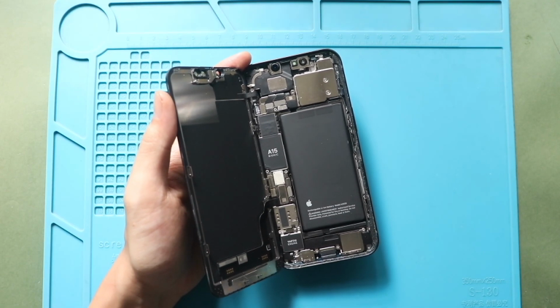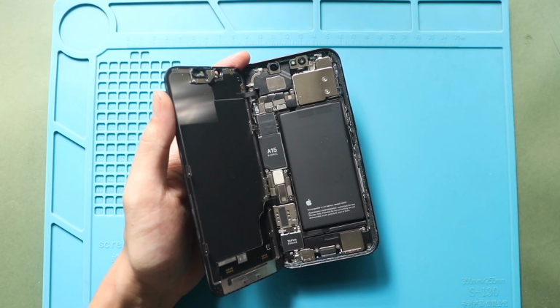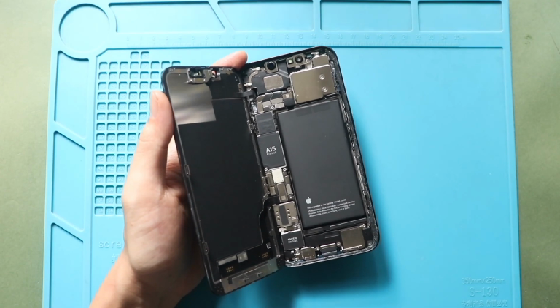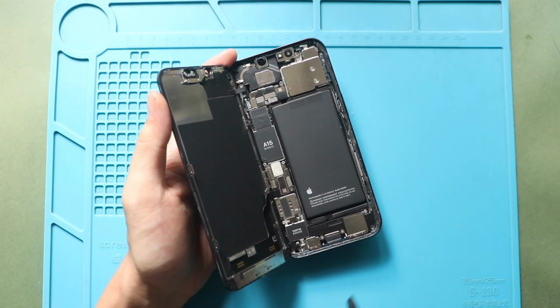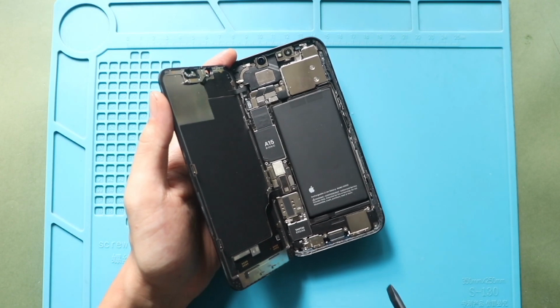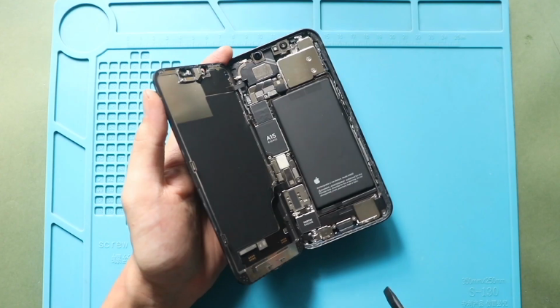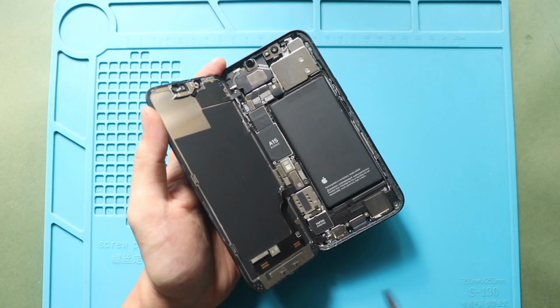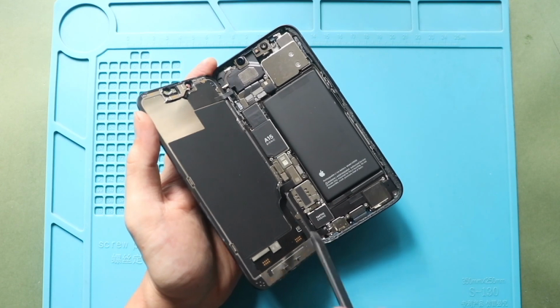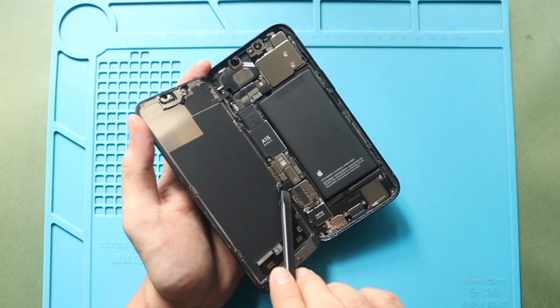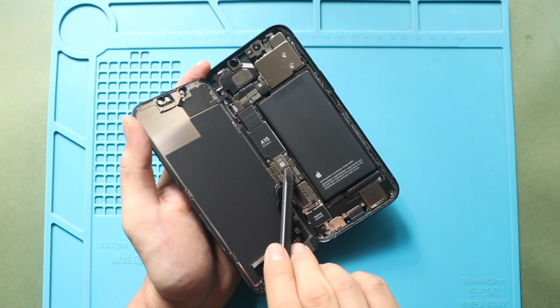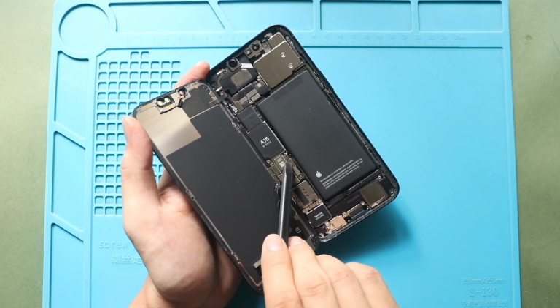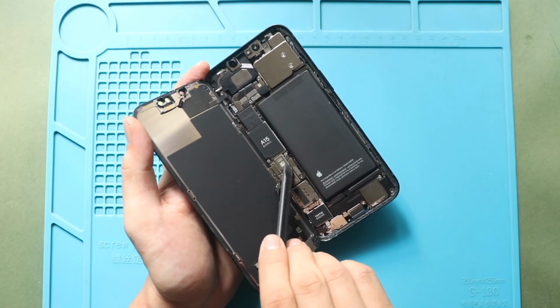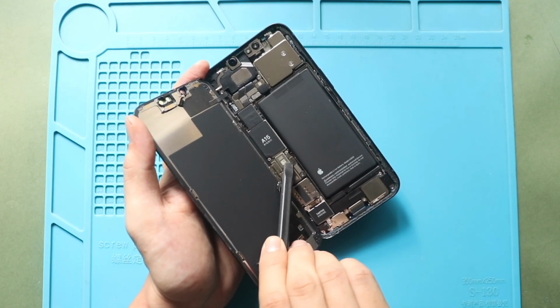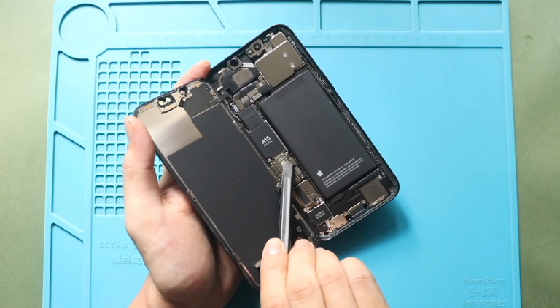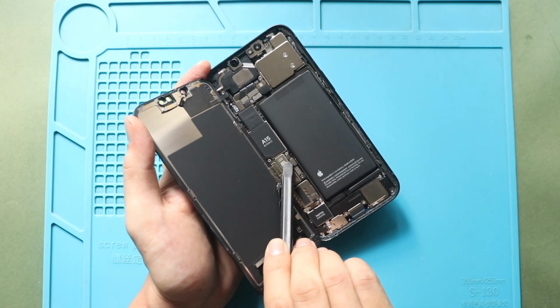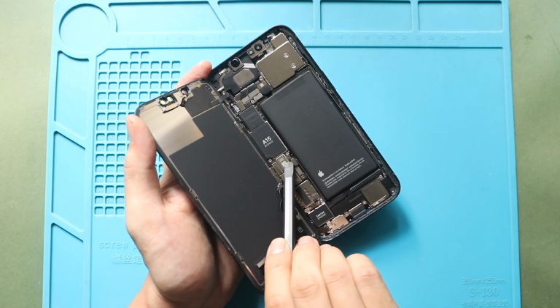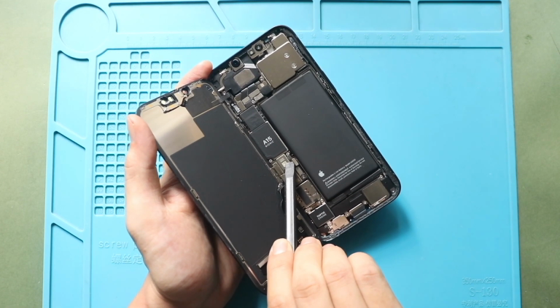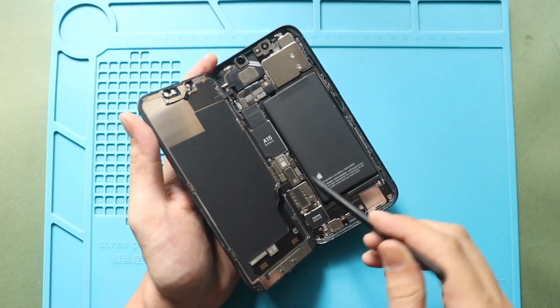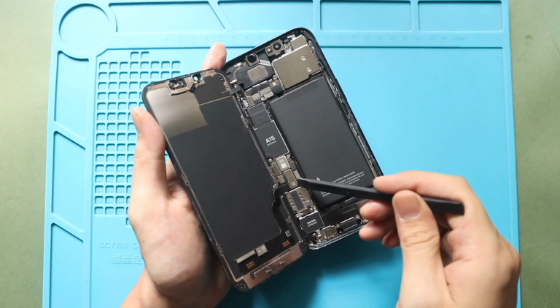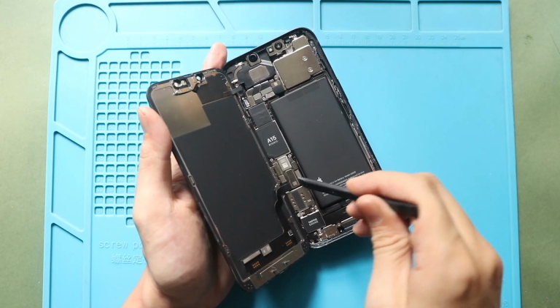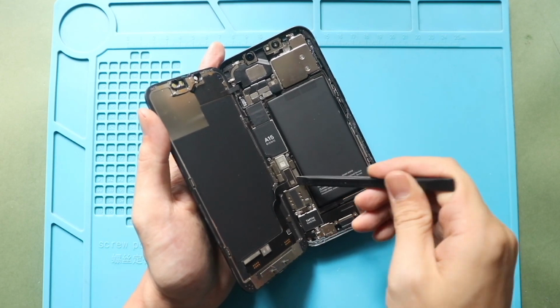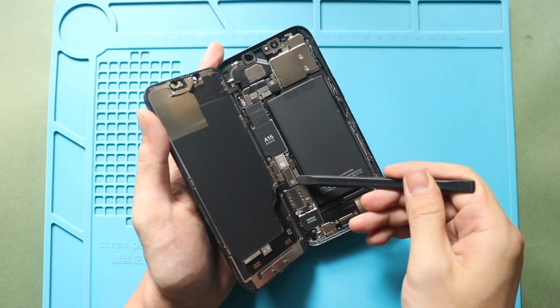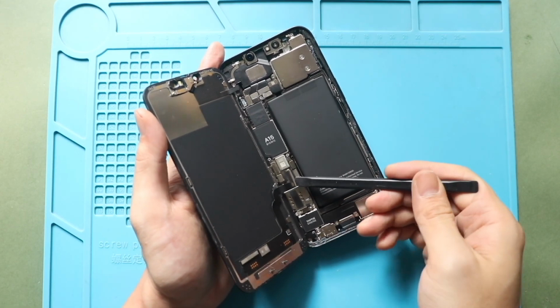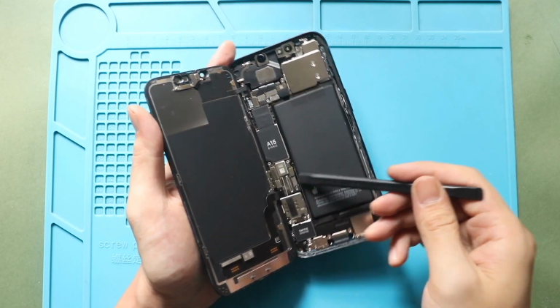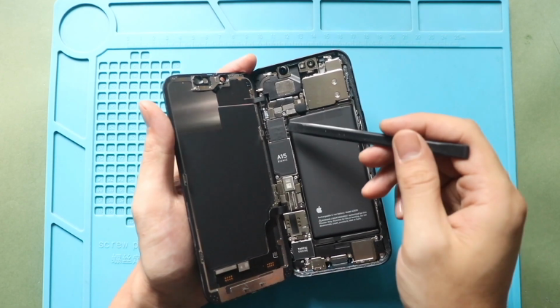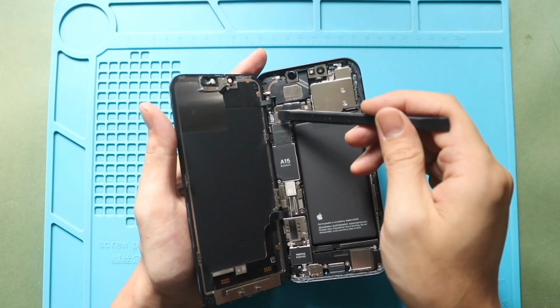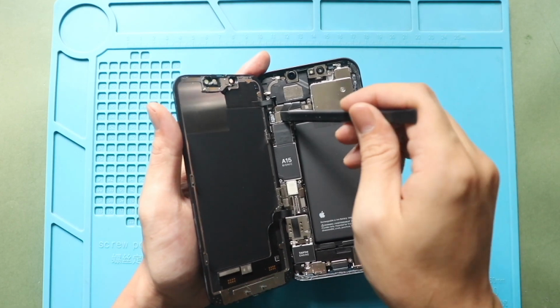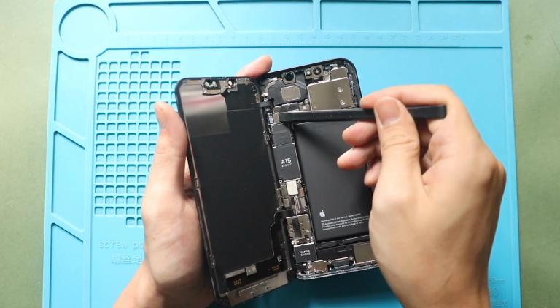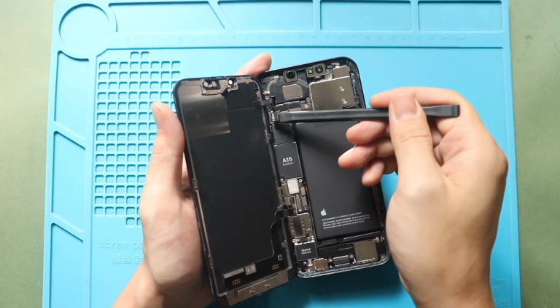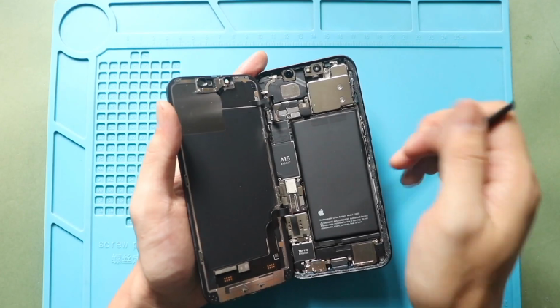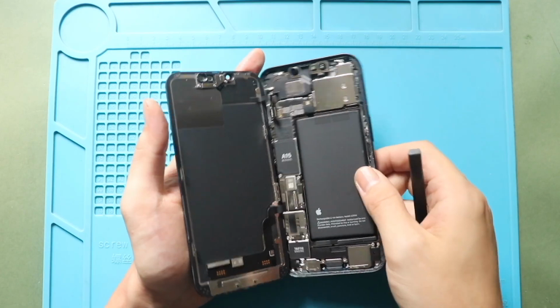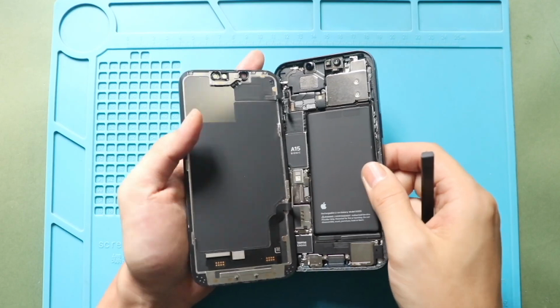Roll off the LCD connector and earpiece assembly plugs from the logic board. Now you can free the screen from the body.